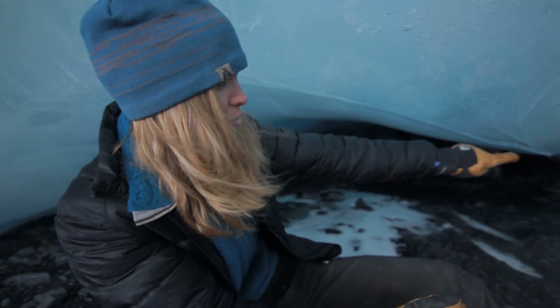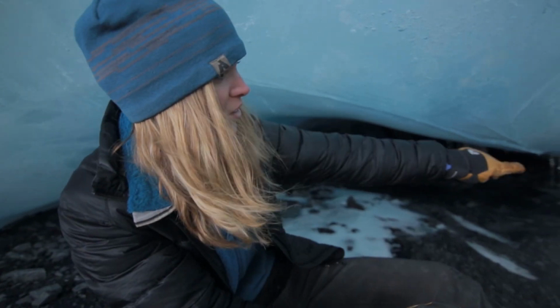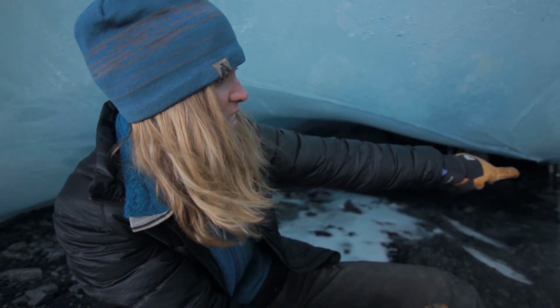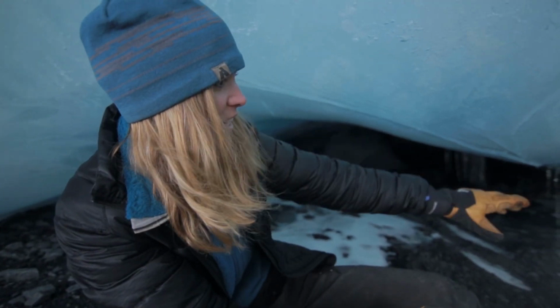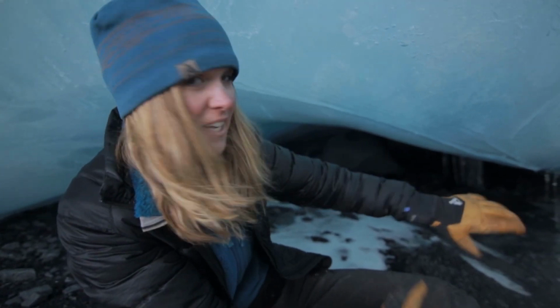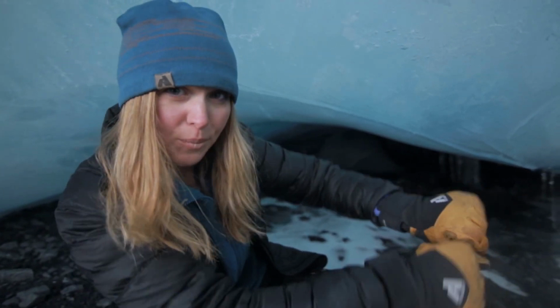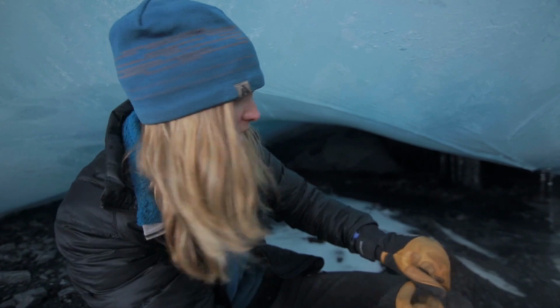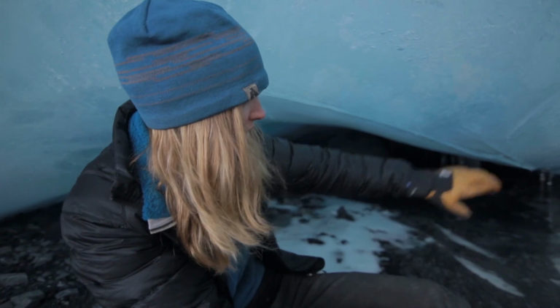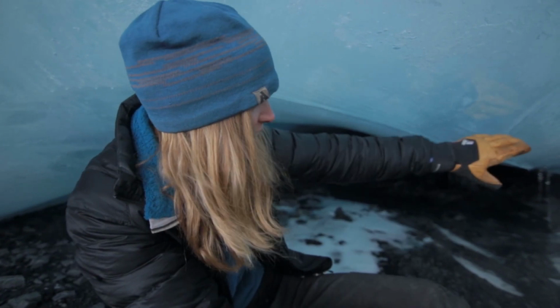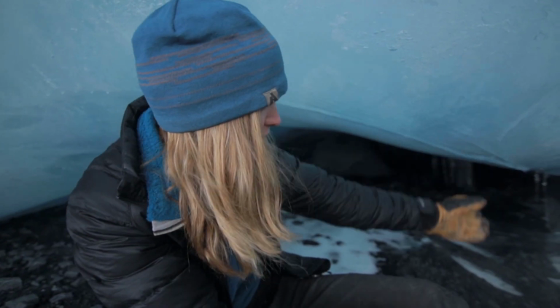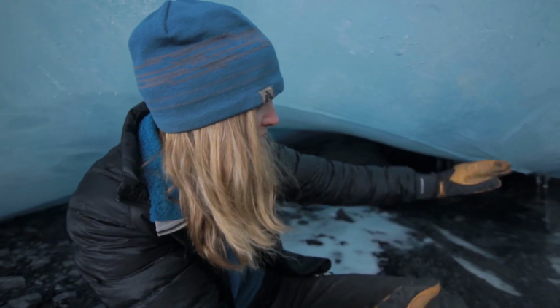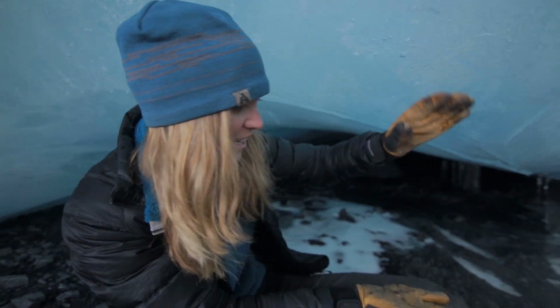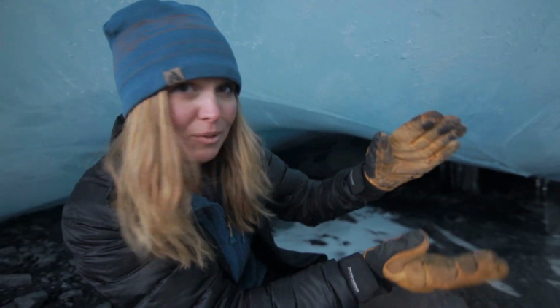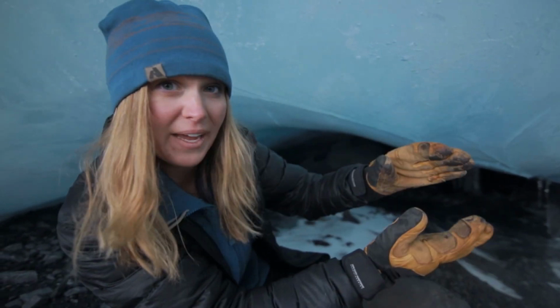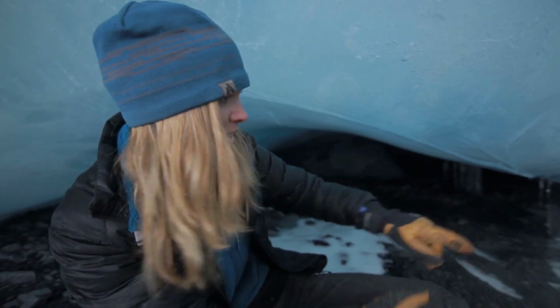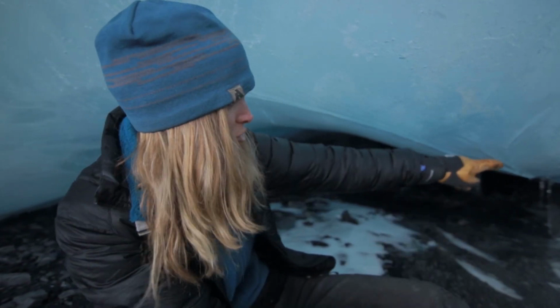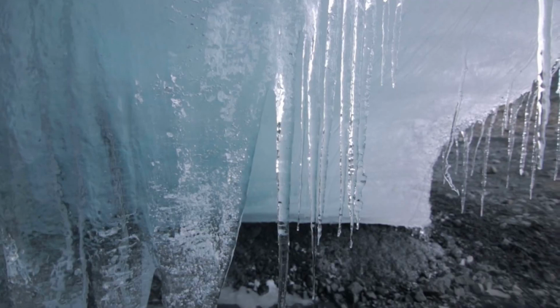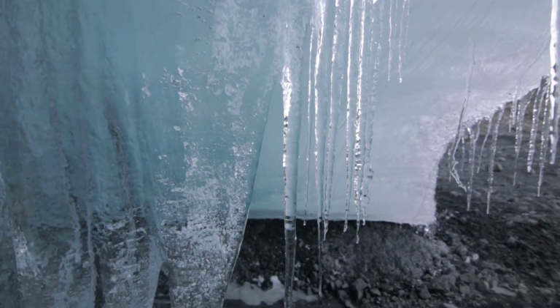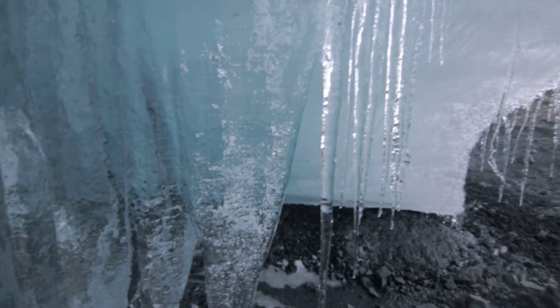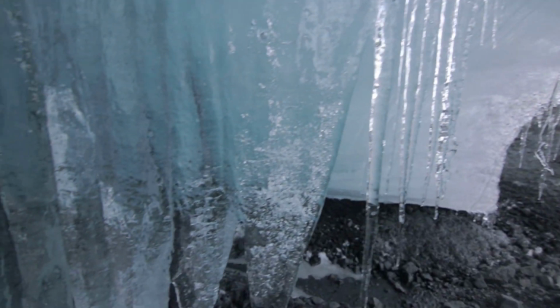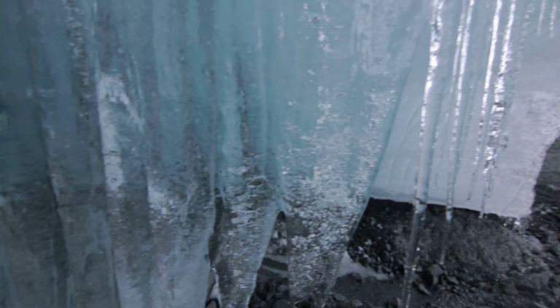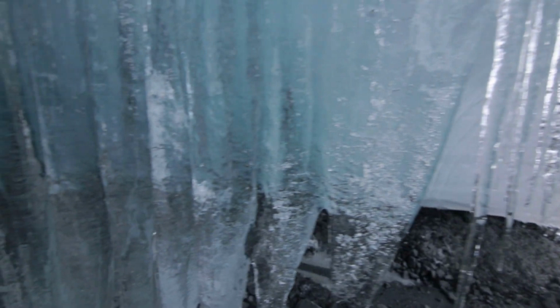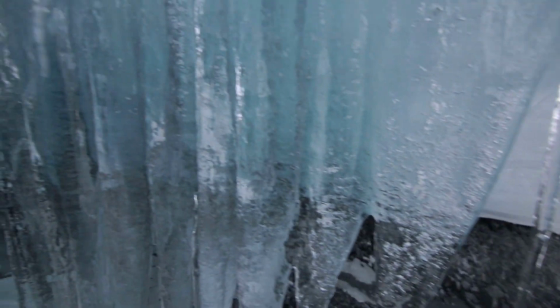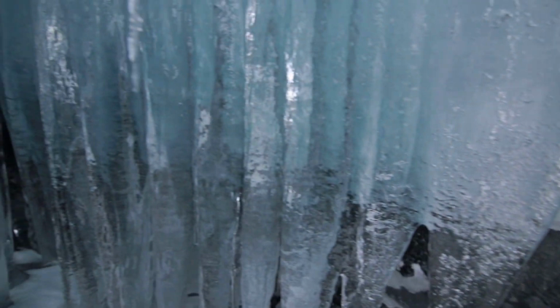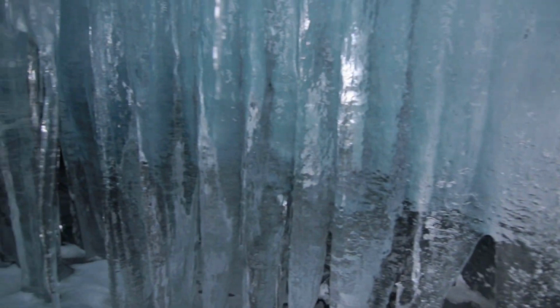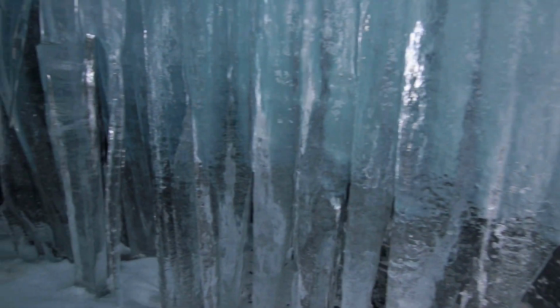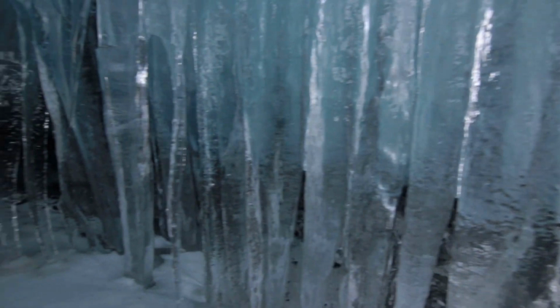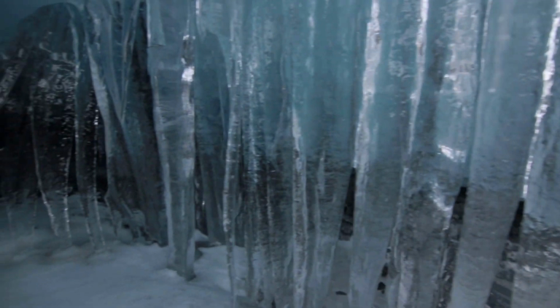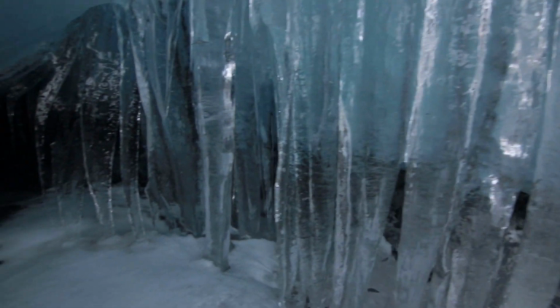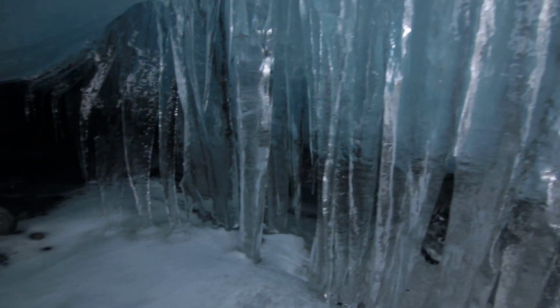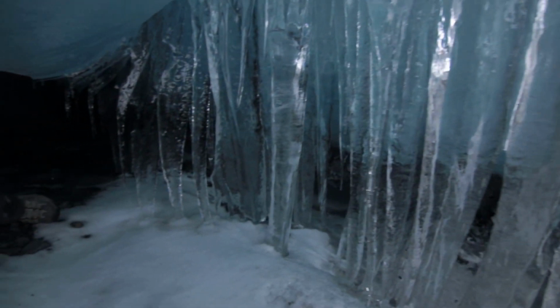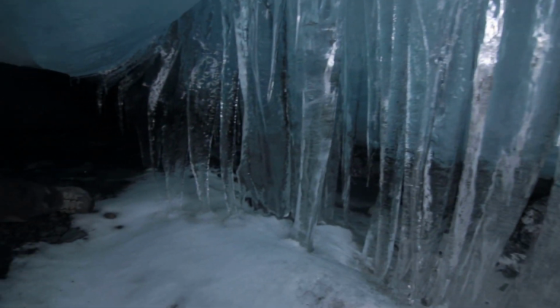So instead of the ice acting as a solid and breaking, it's acting kind of like a plastic and it's able to bend. Just by seeing that feature you can tell that the ice is creeping and the overhead pressure is pretty large.